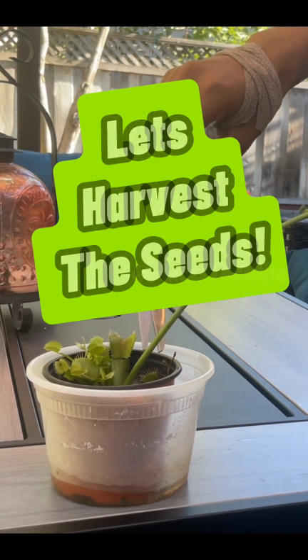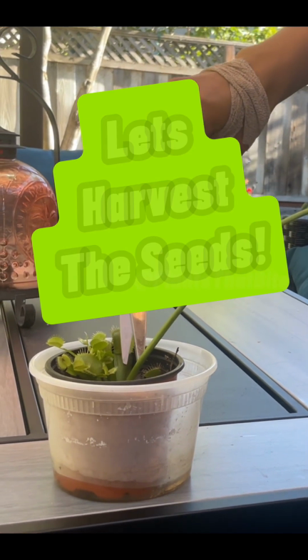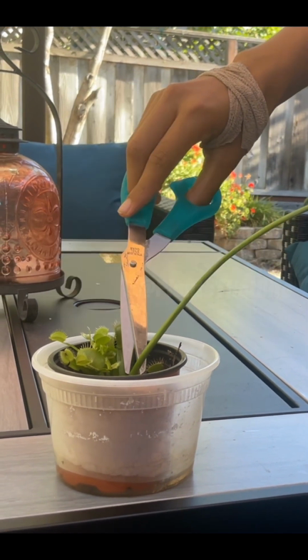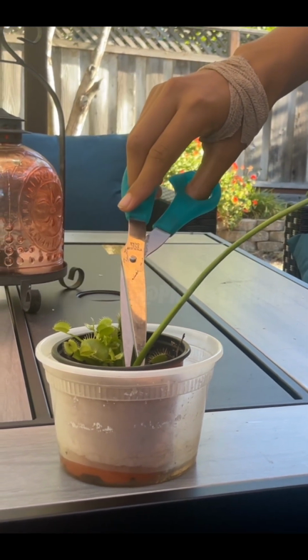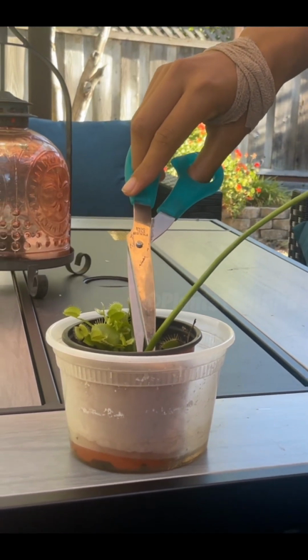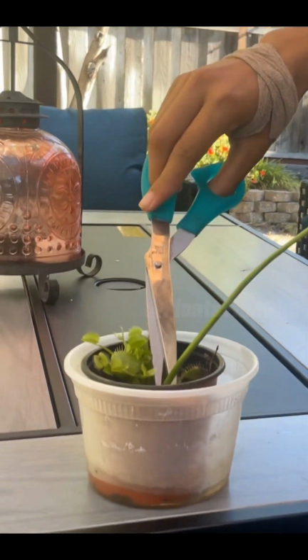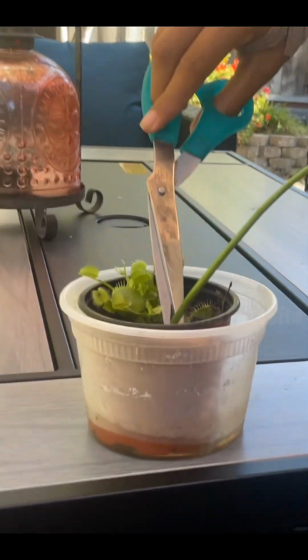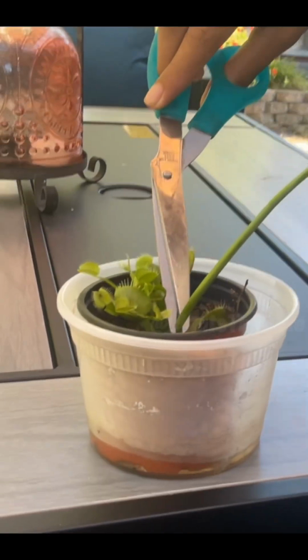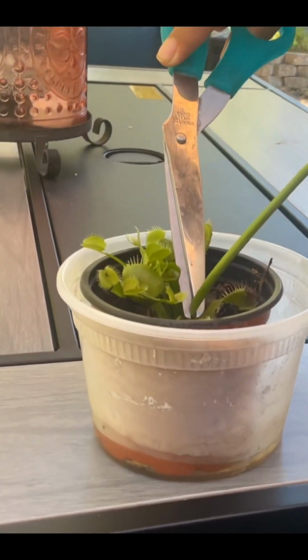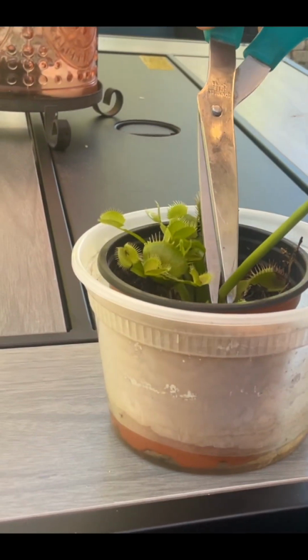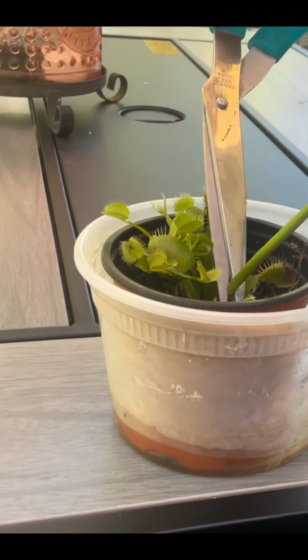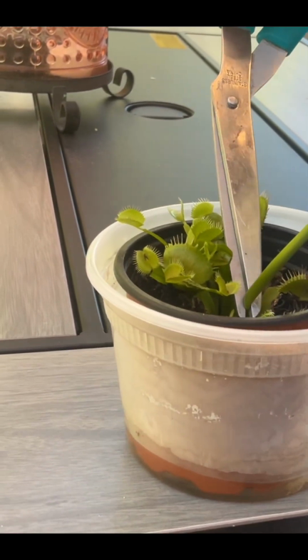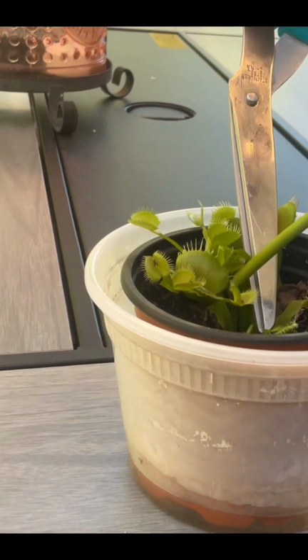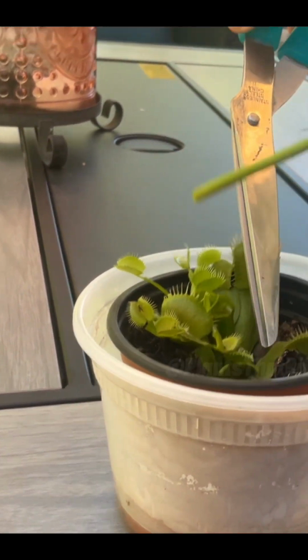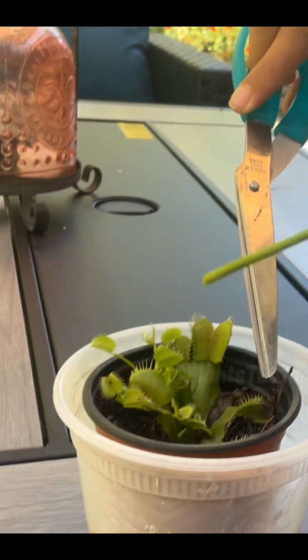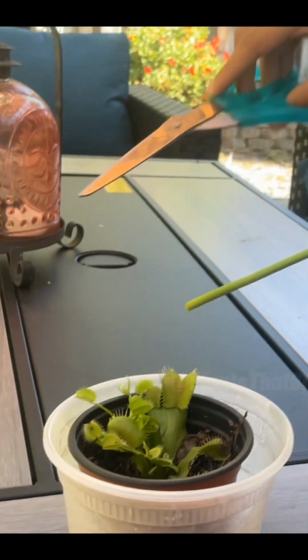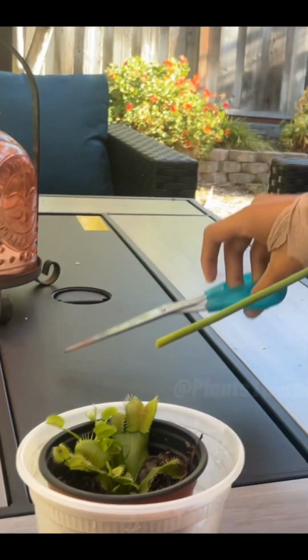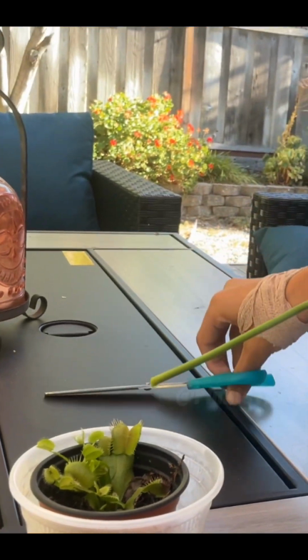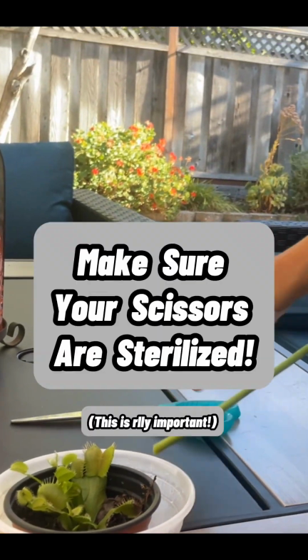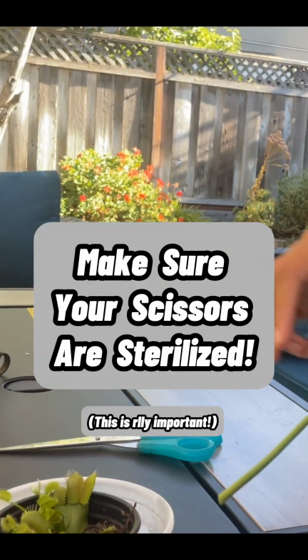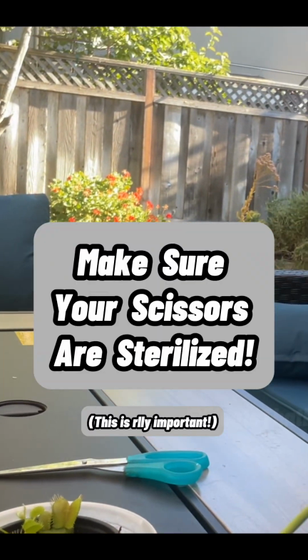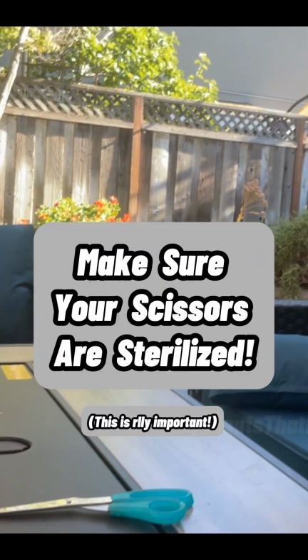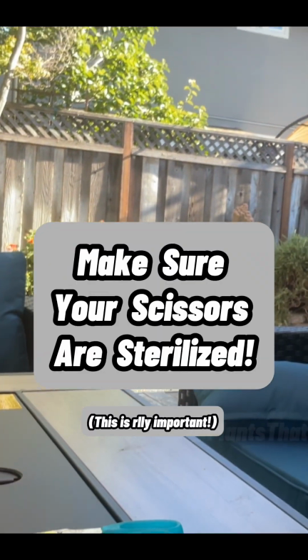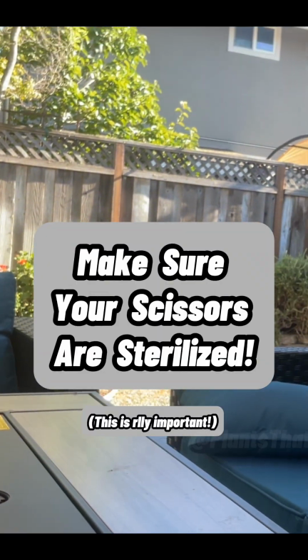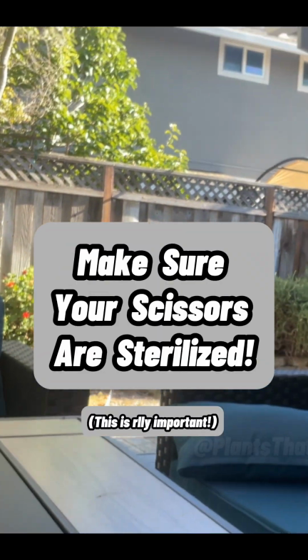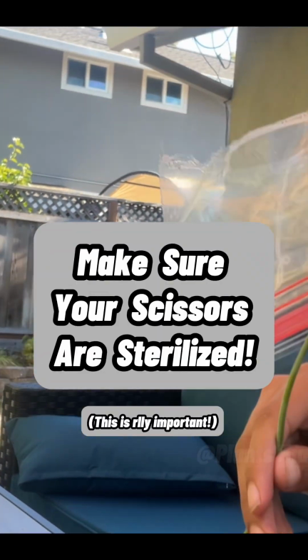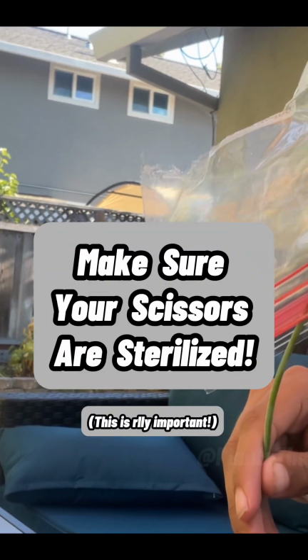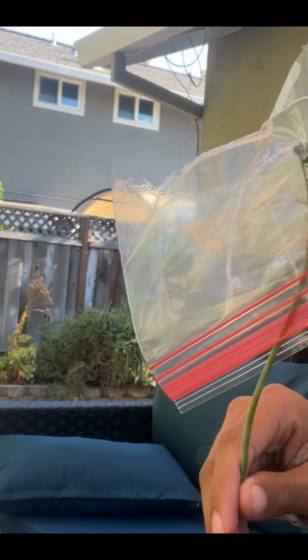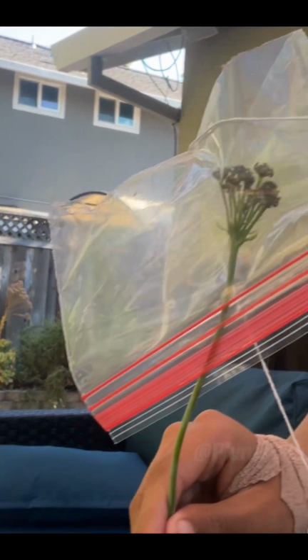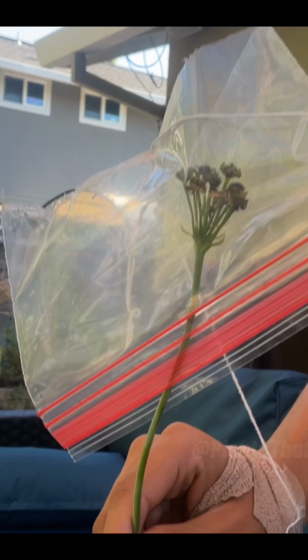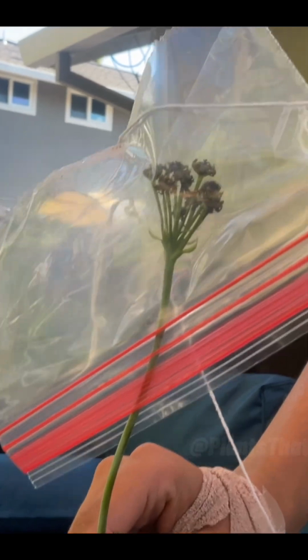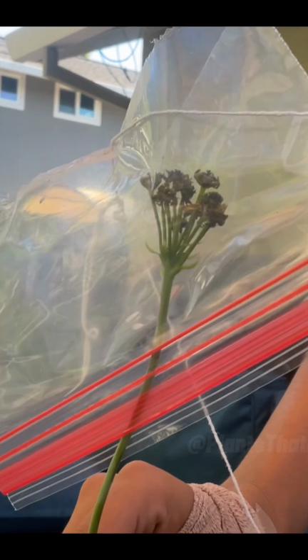To take the seeds out, I first decided to snip off the entire flower stalk with scissors. If you are also doing this, make sure your scissors are sterilized. I got as close as I could to the base and gave a quick snip.